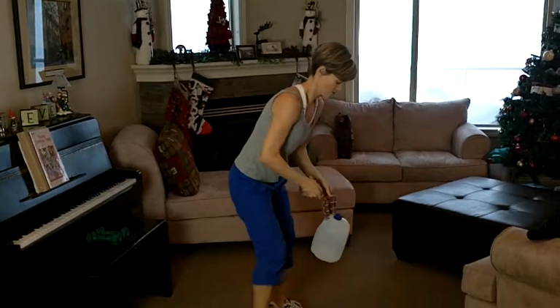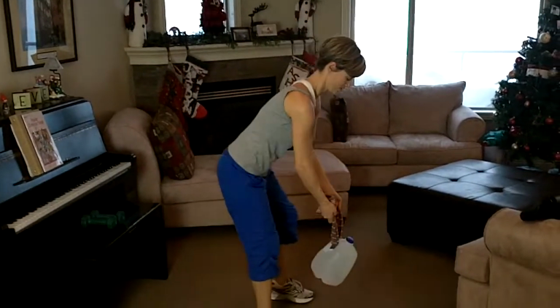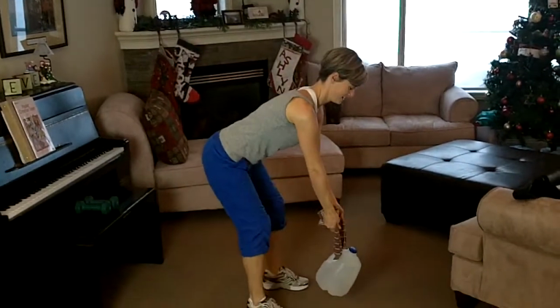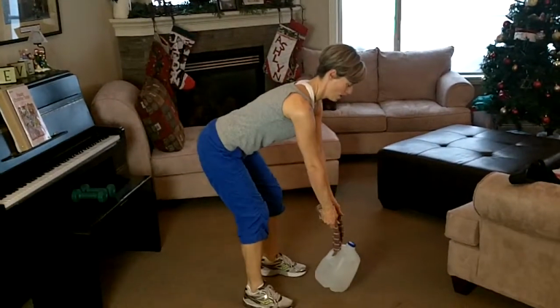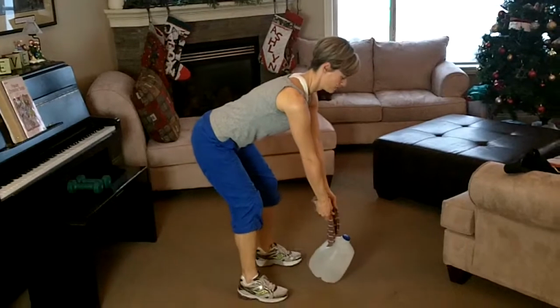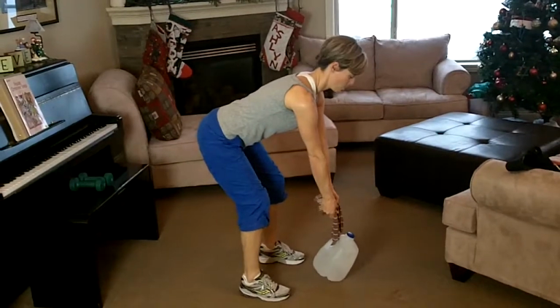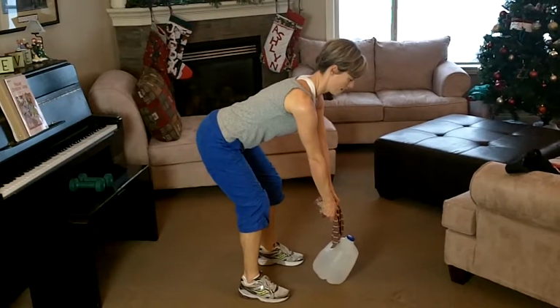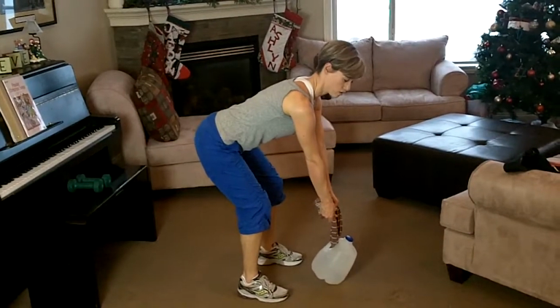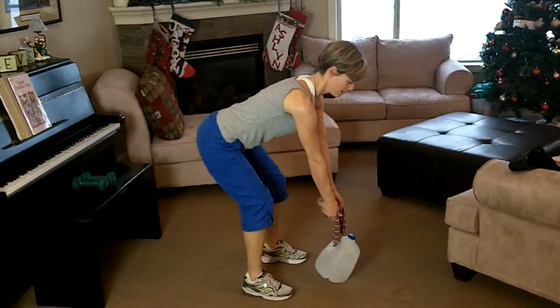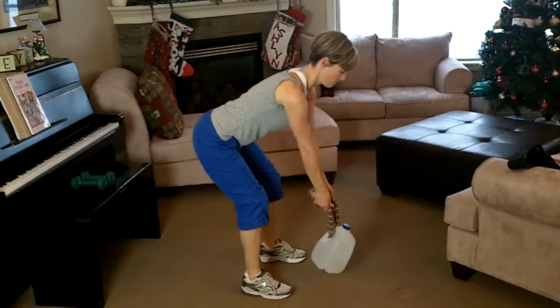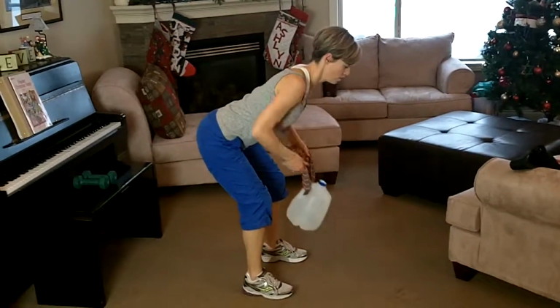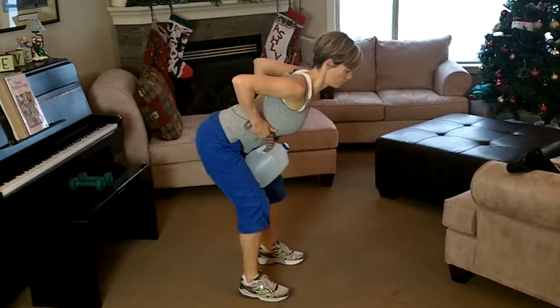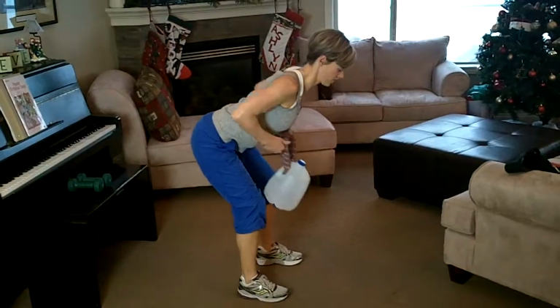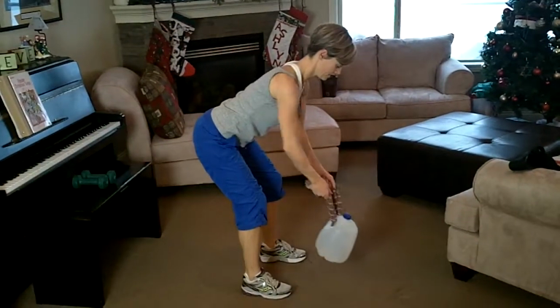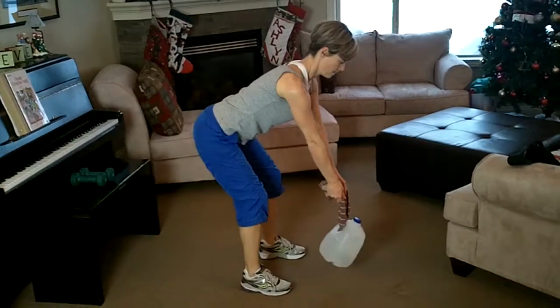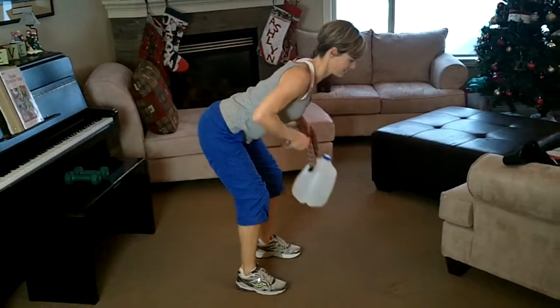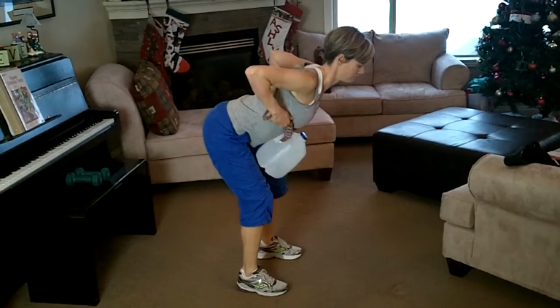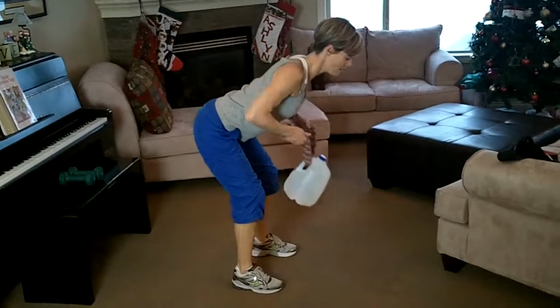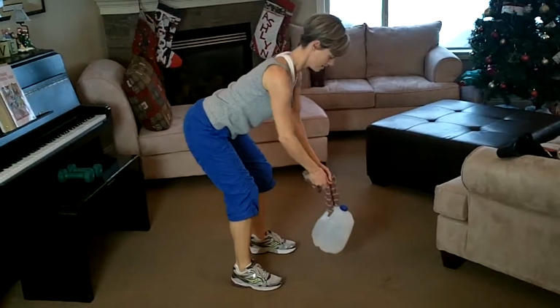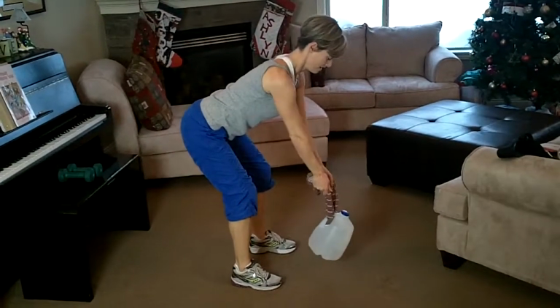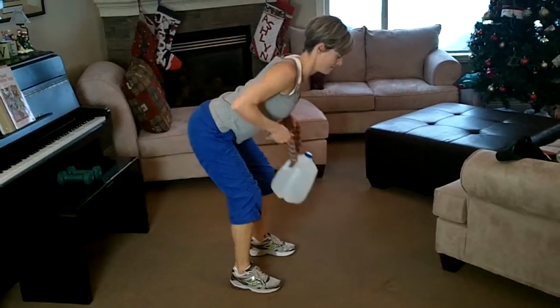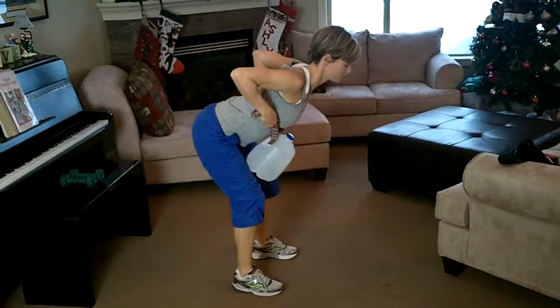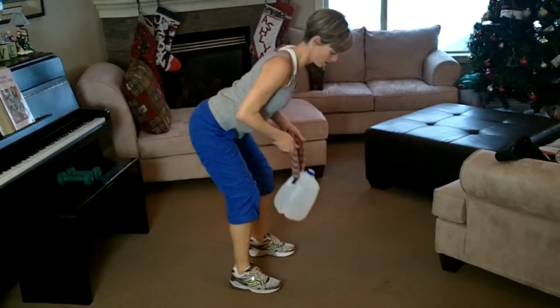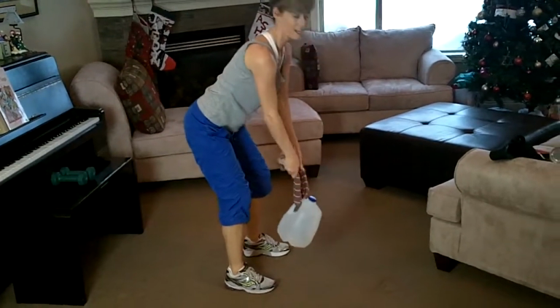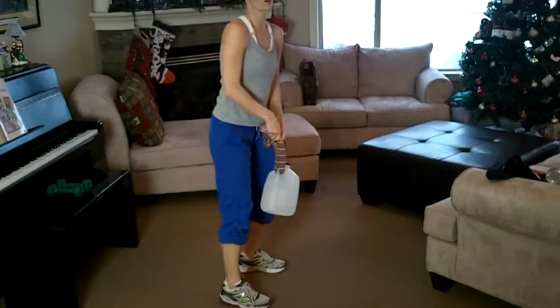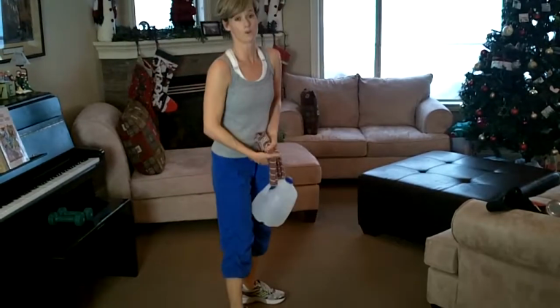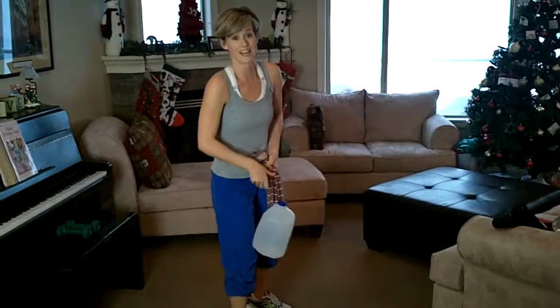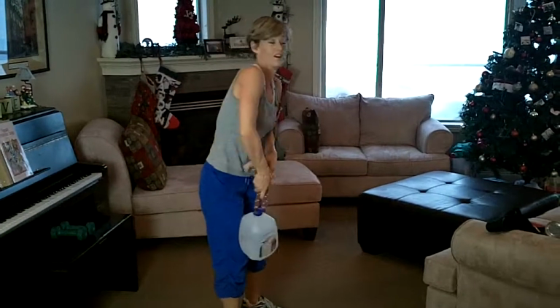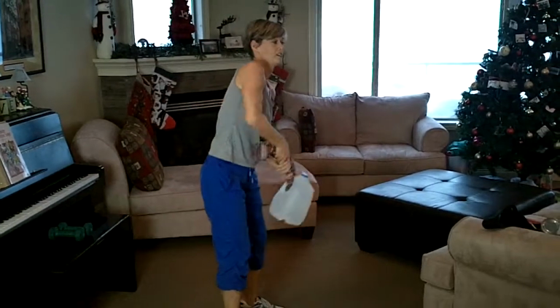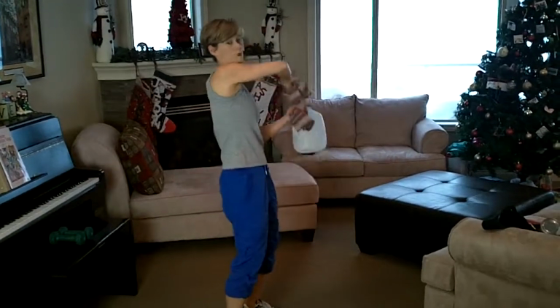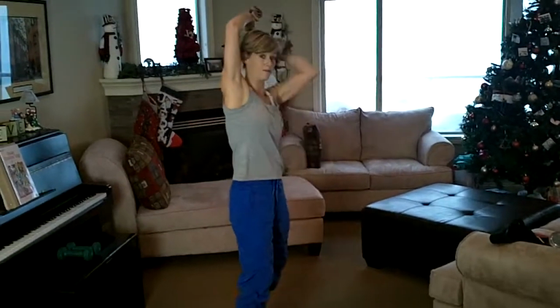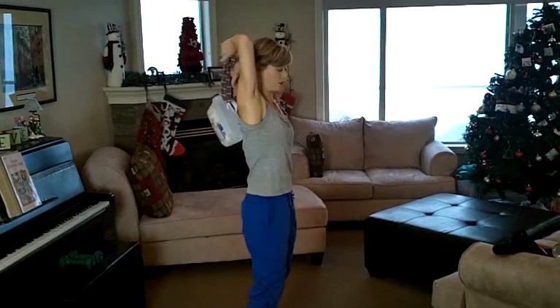First exercise: a bent over row. Back is straight, knees are bent, pull to your chest. Got that little towel in there? Feels pretty good. If you want it heavier, throw some sand in there. Might want to drink the milk first though.